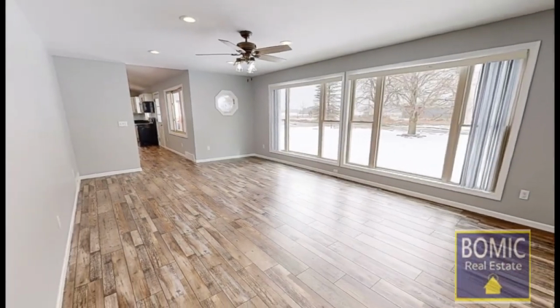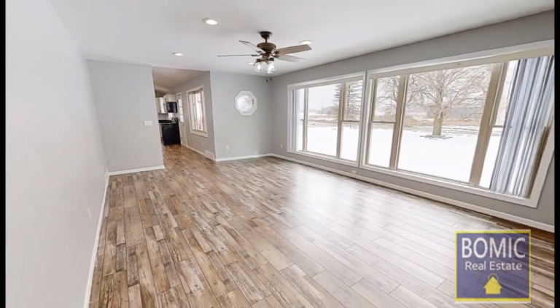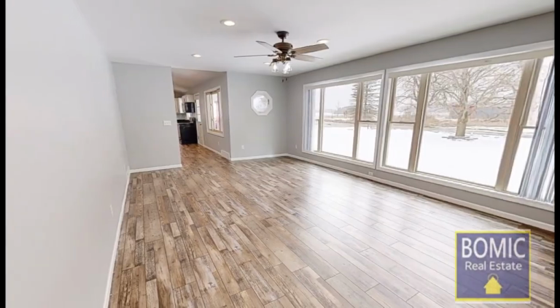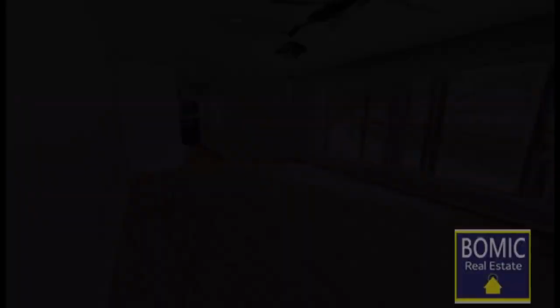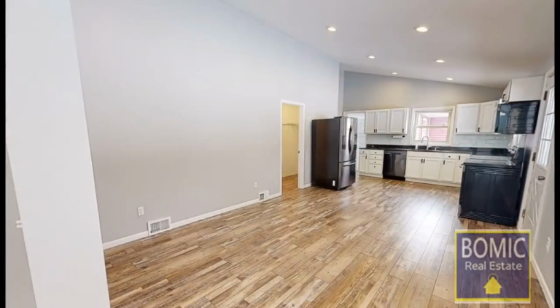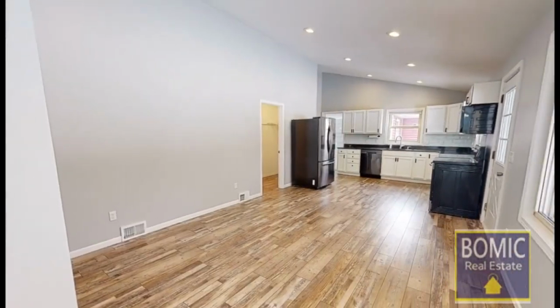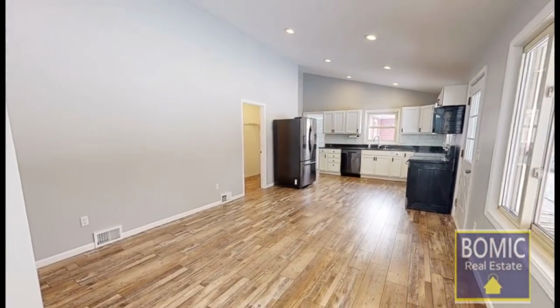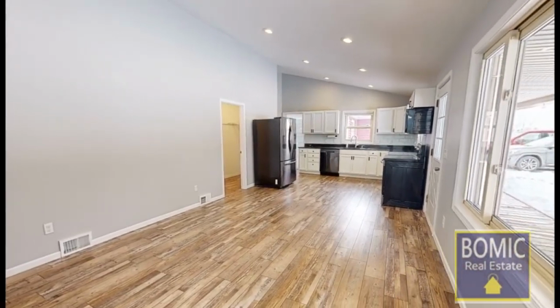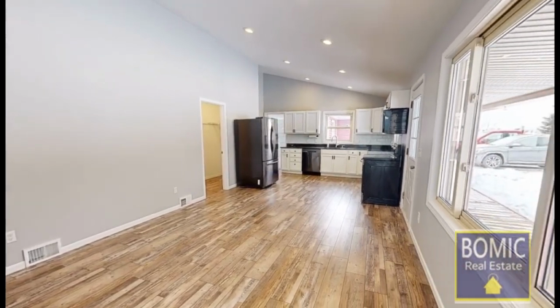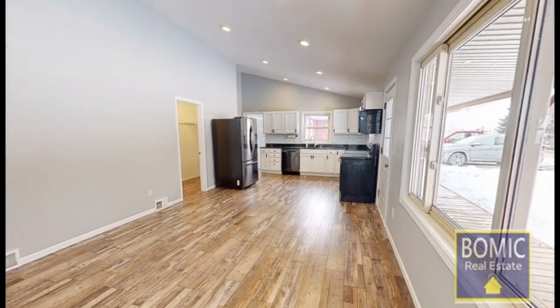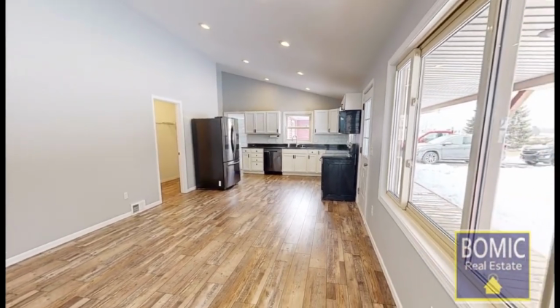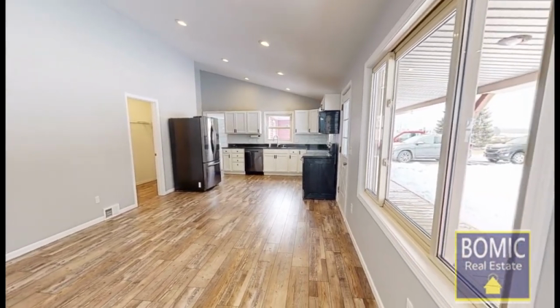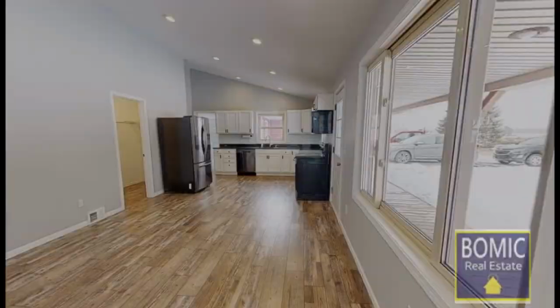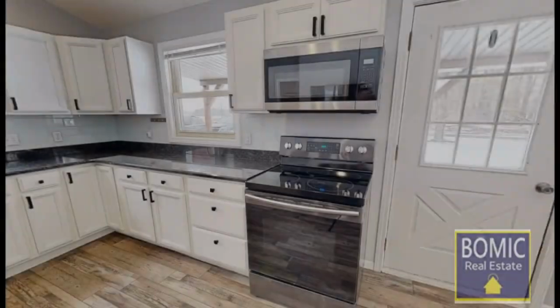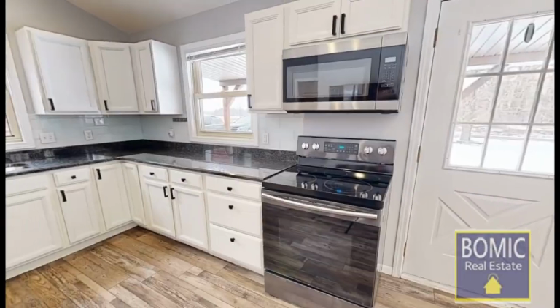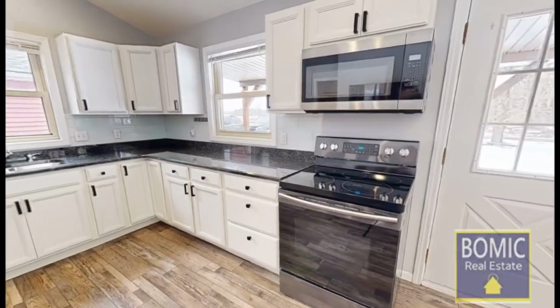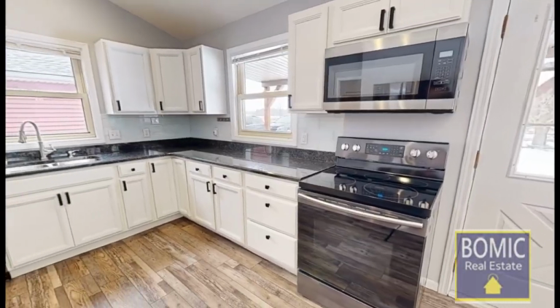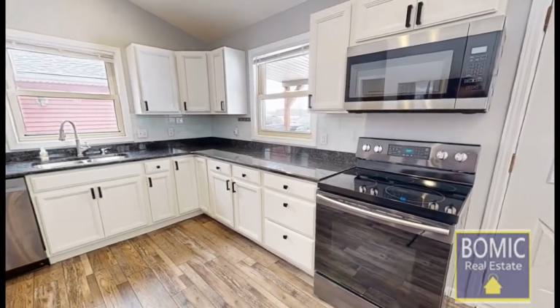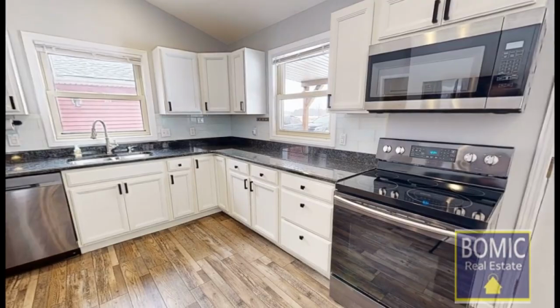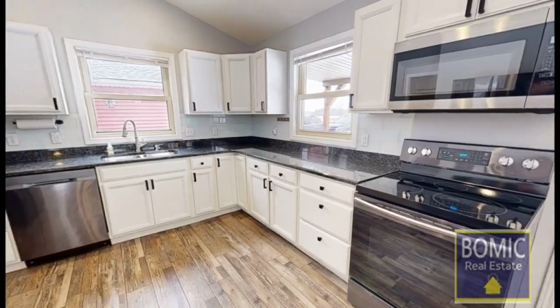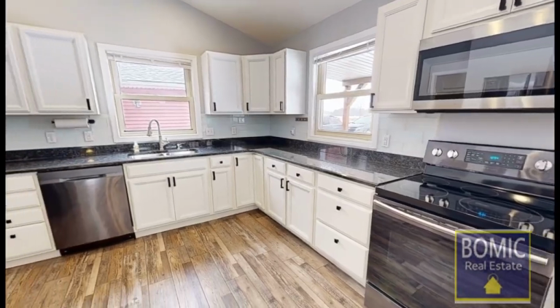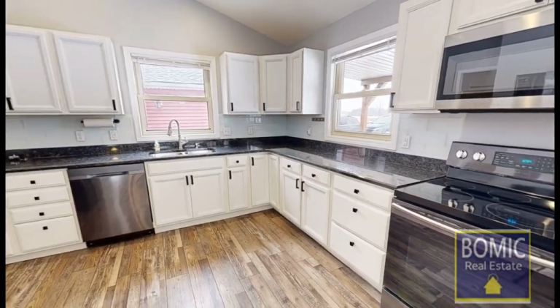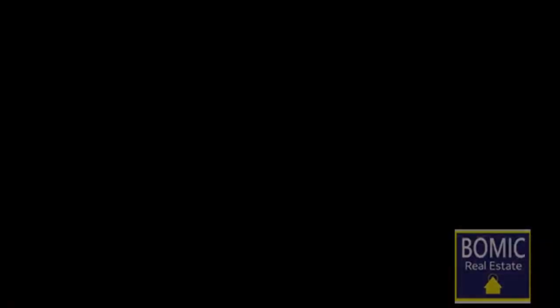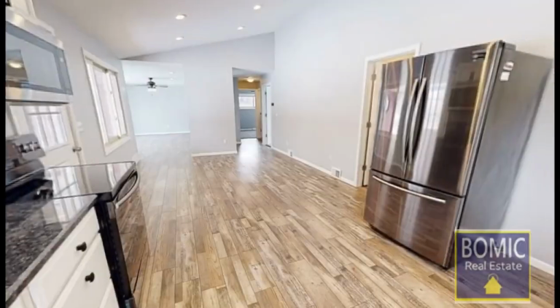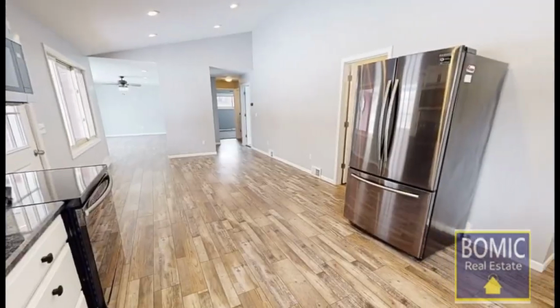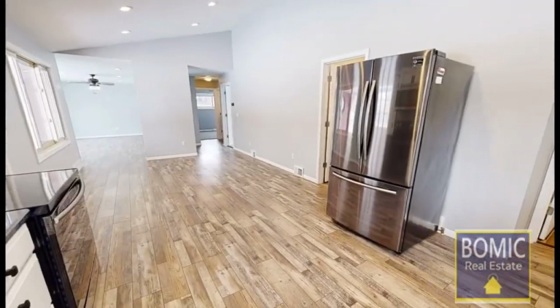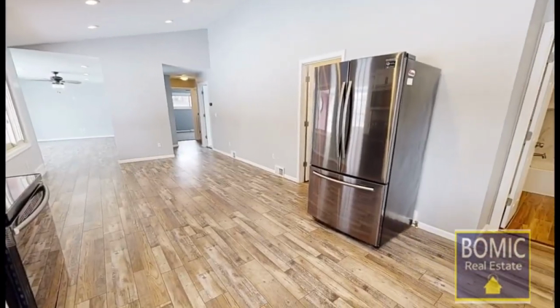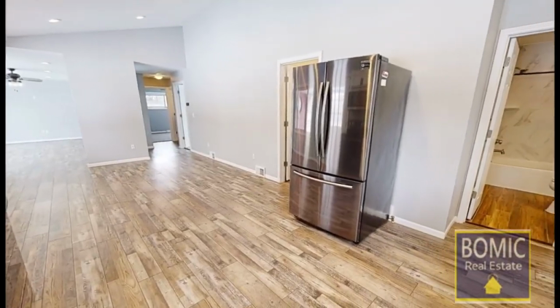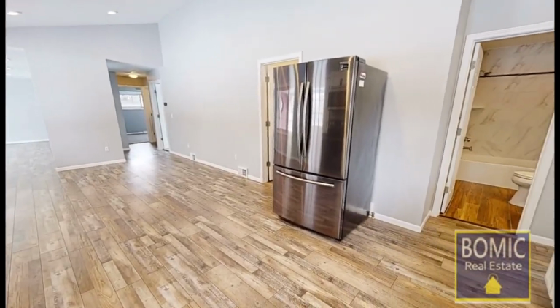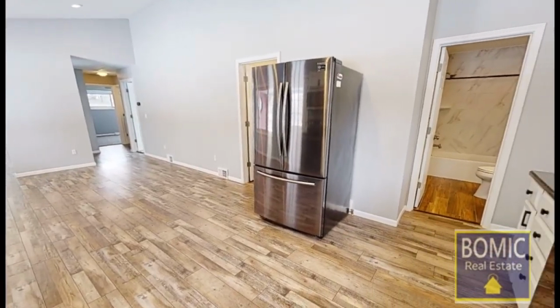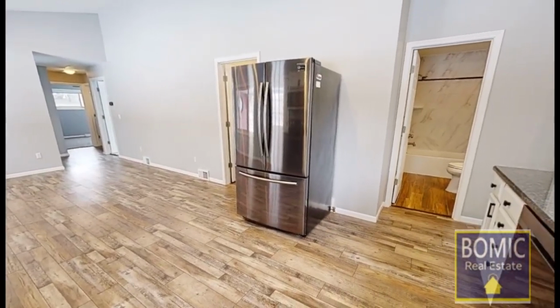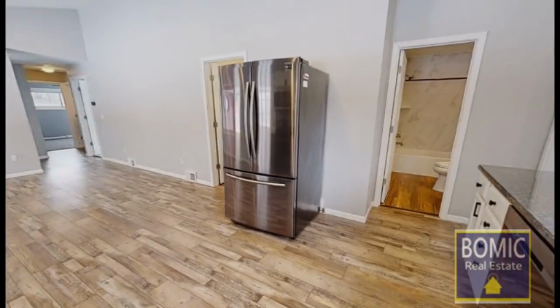Large open floor plan, gorgeous kitchen with granite countertops, stainless steel appliances and extra large pantry, open to the living room with windows that let the light shine.